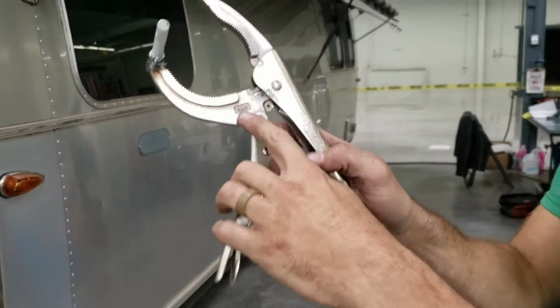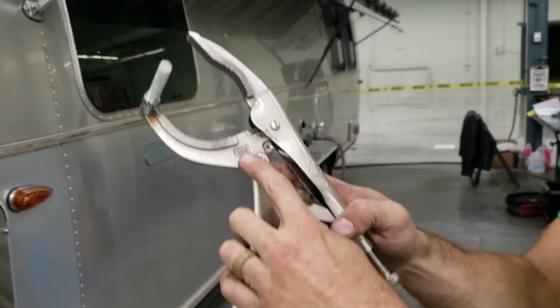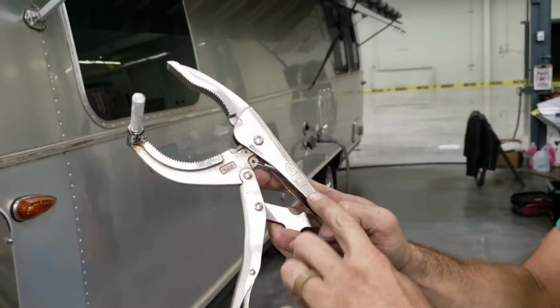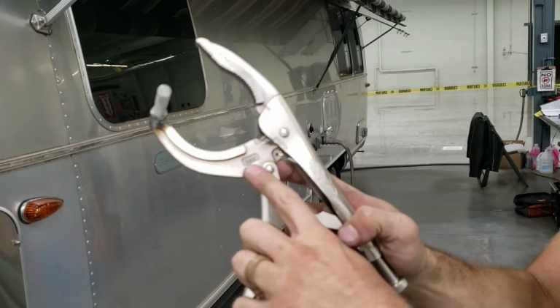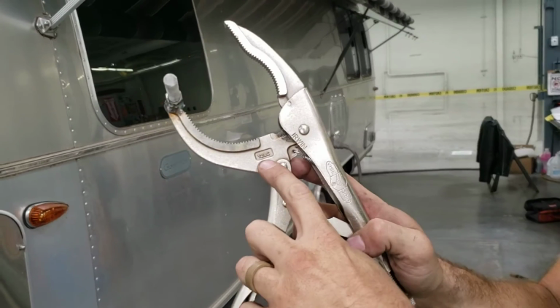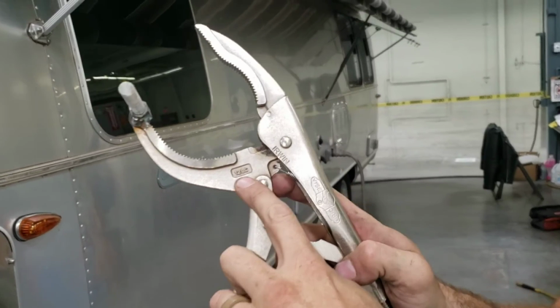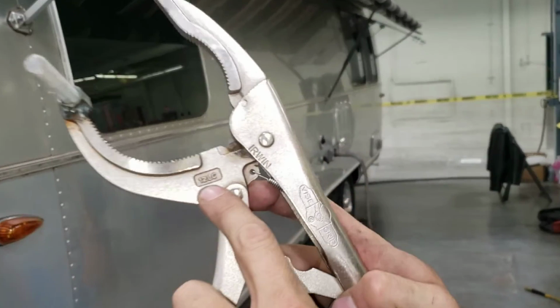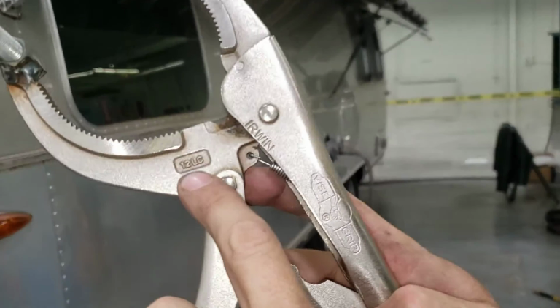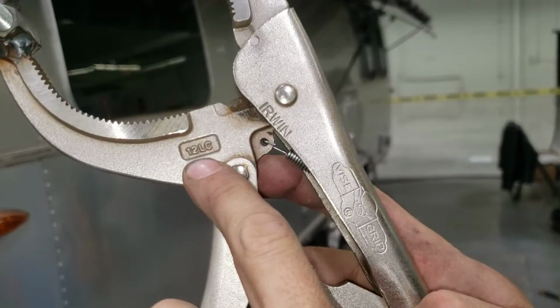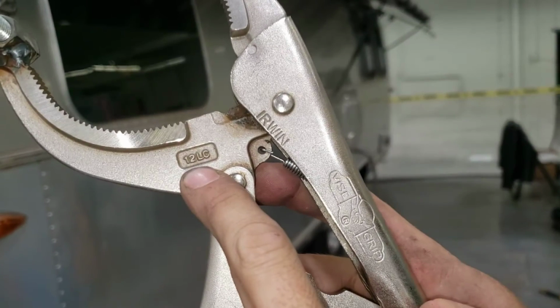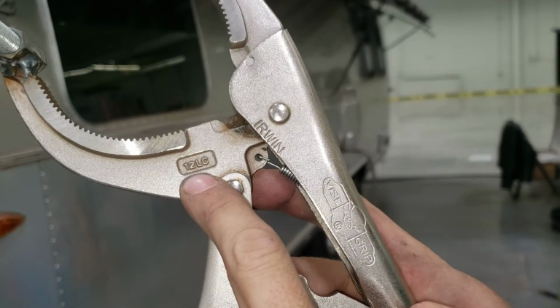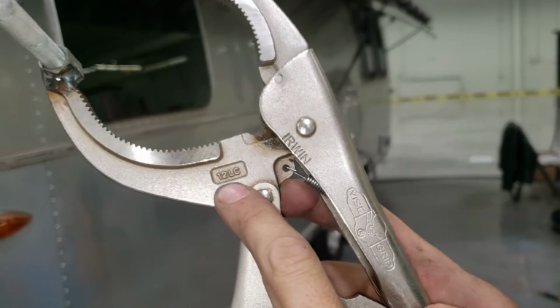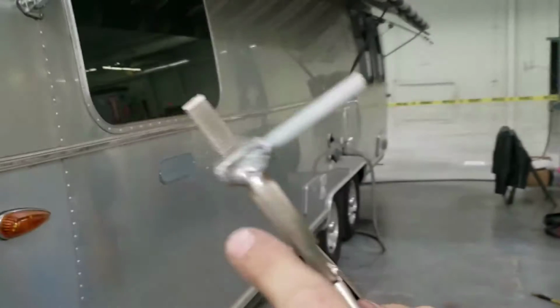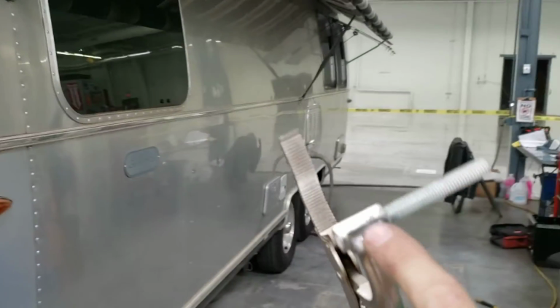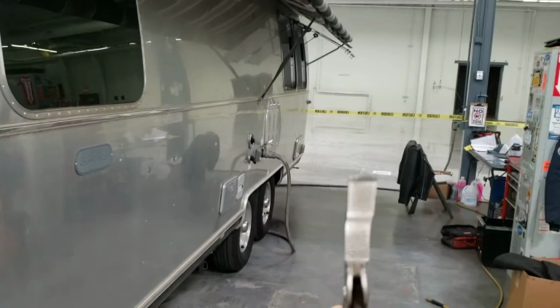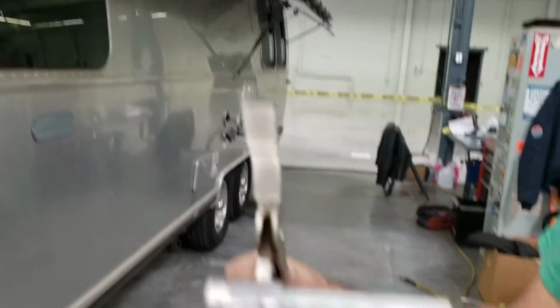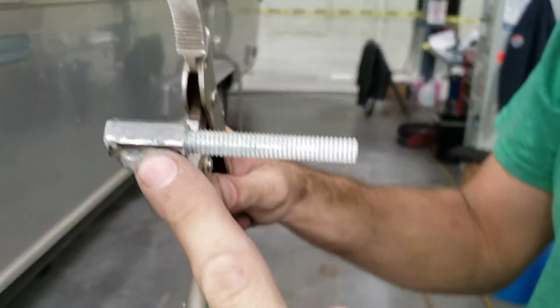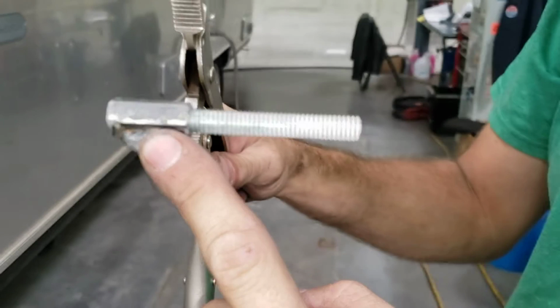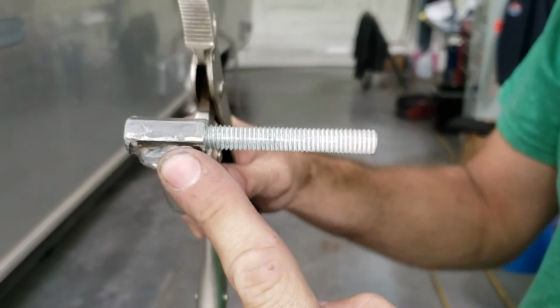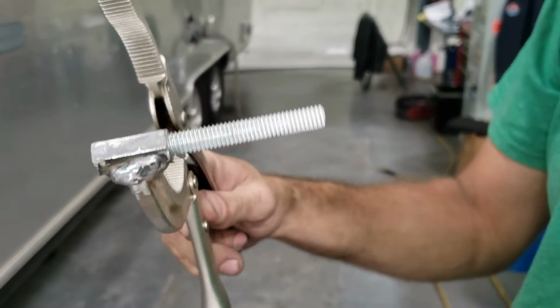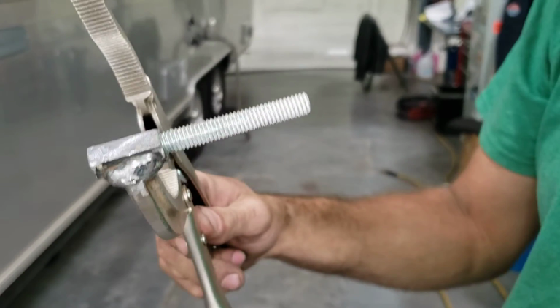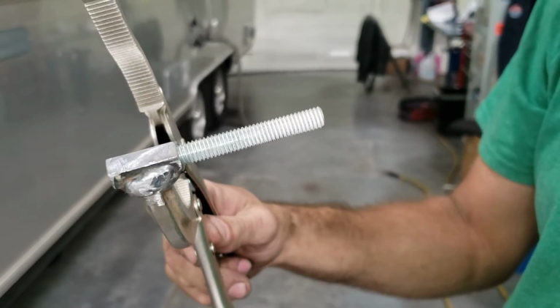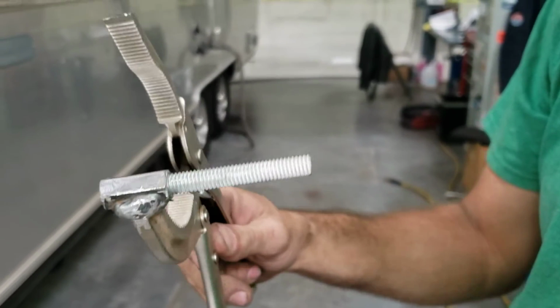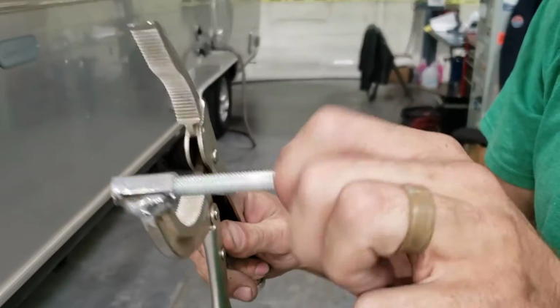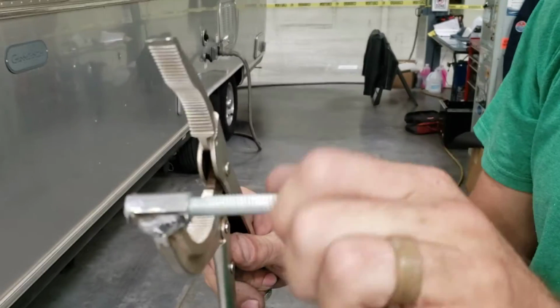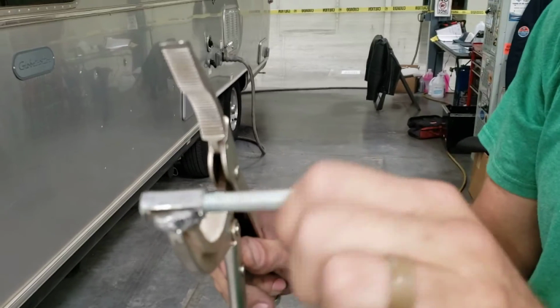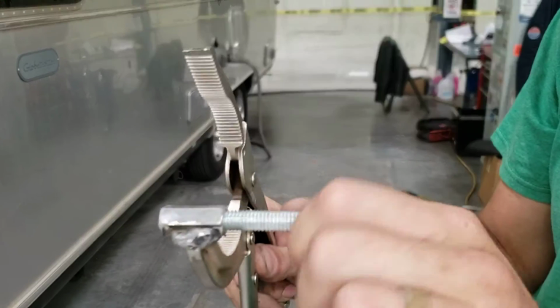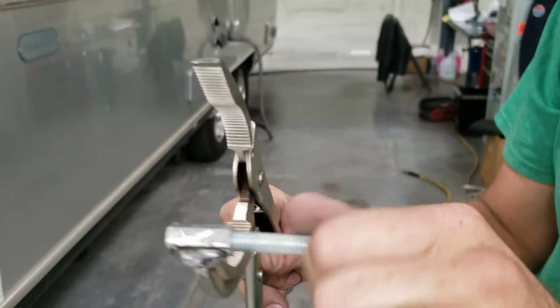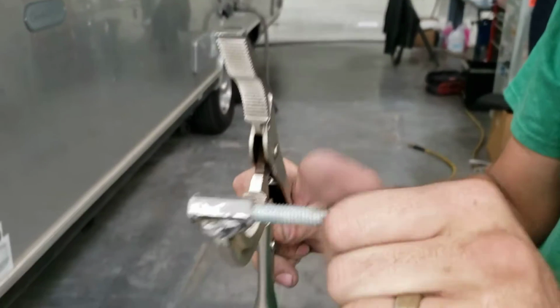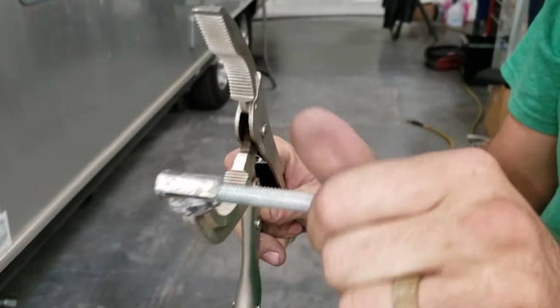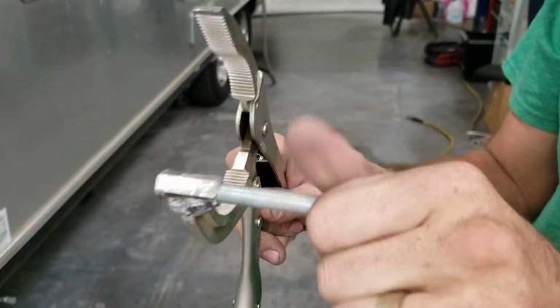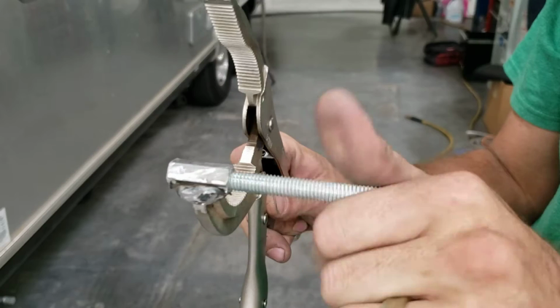All right, vice grip — 12 LC — with a coupling nut welded onto the end. It accepts a three-eighths threaded rod or bolt.